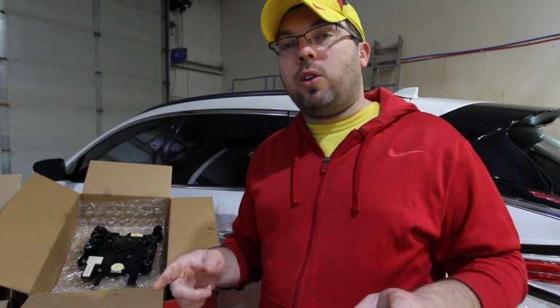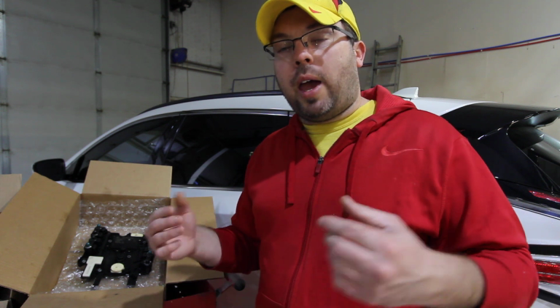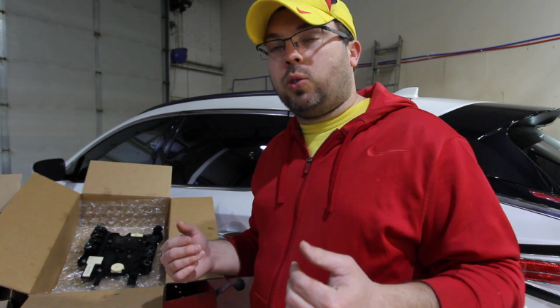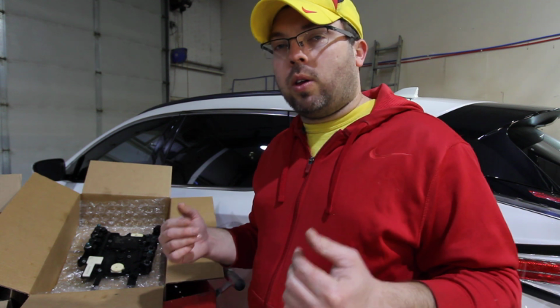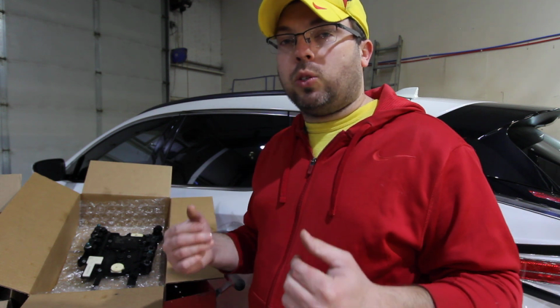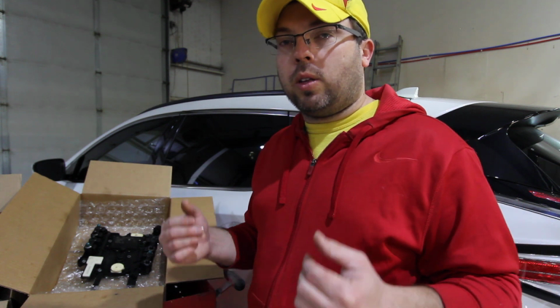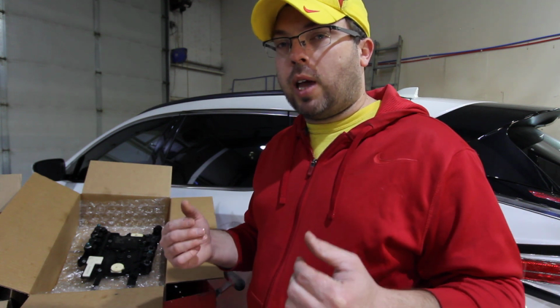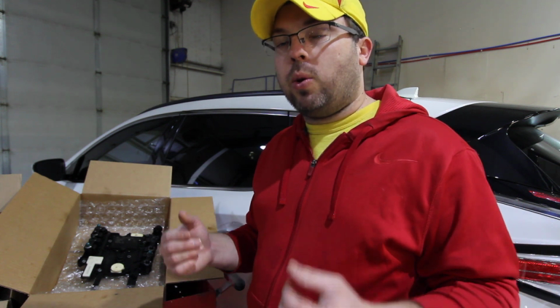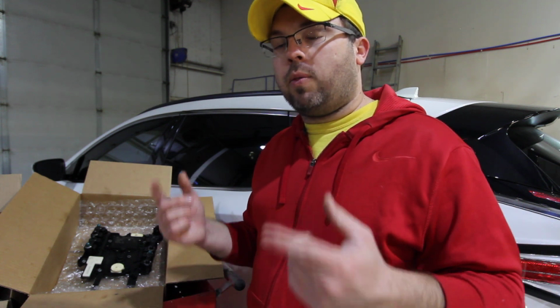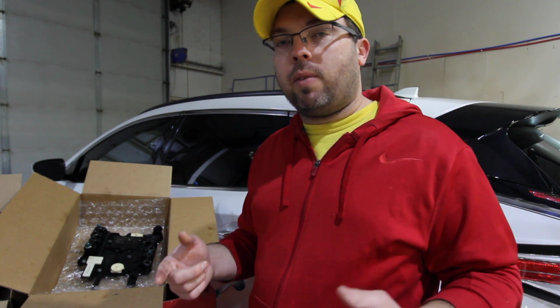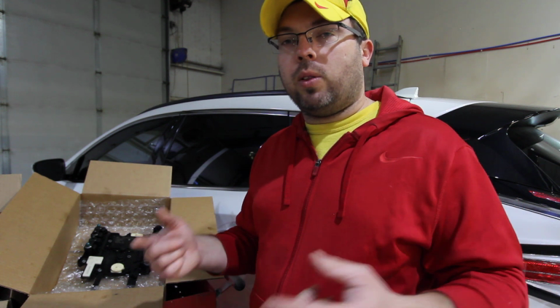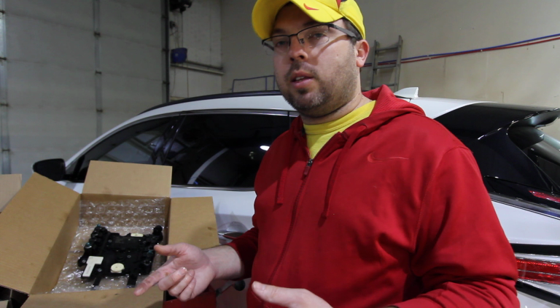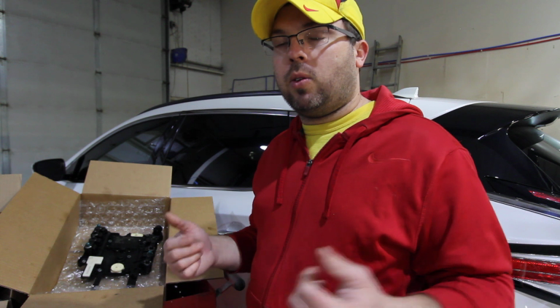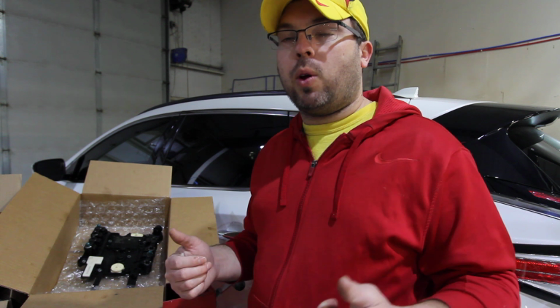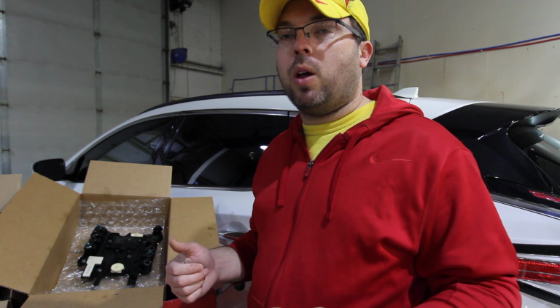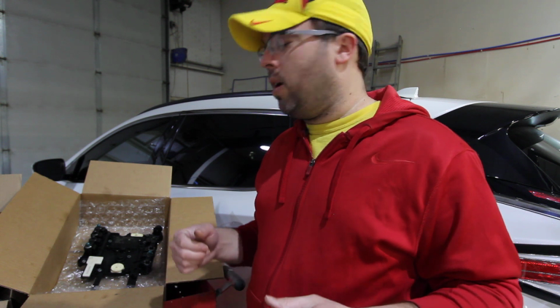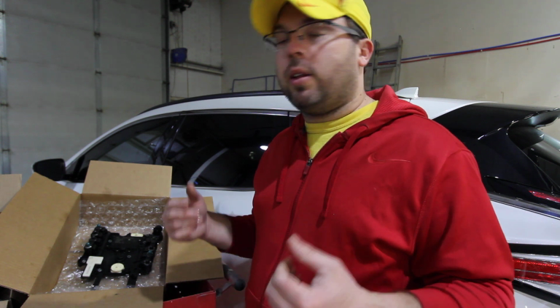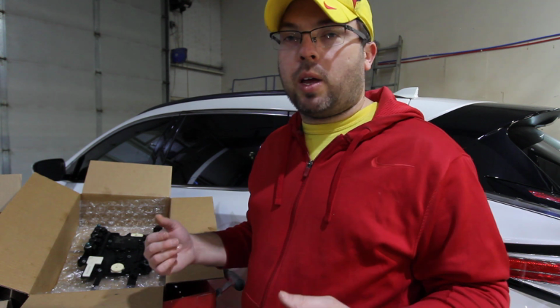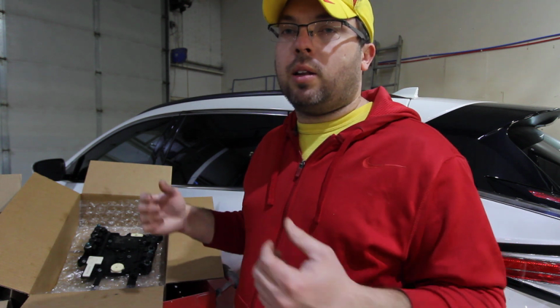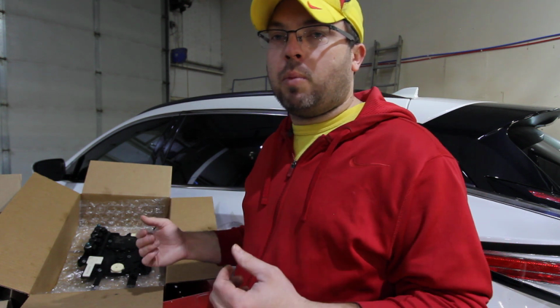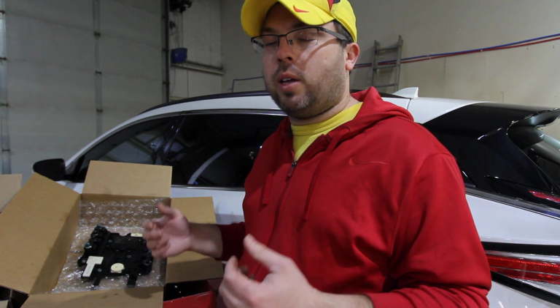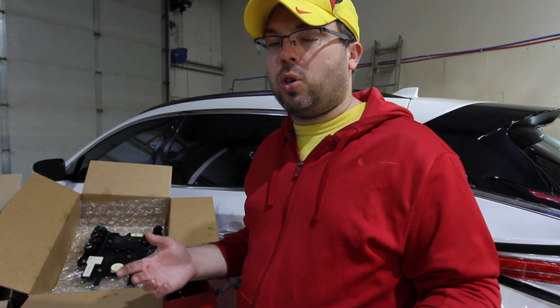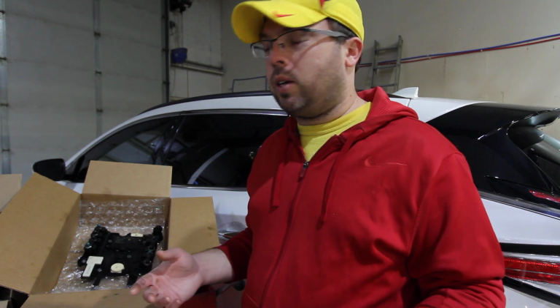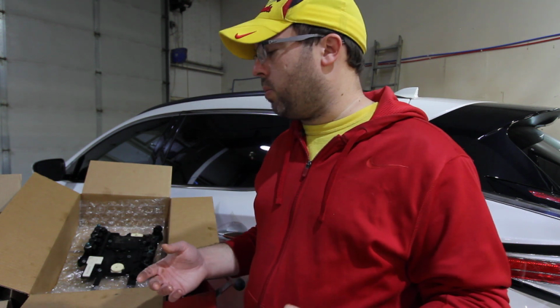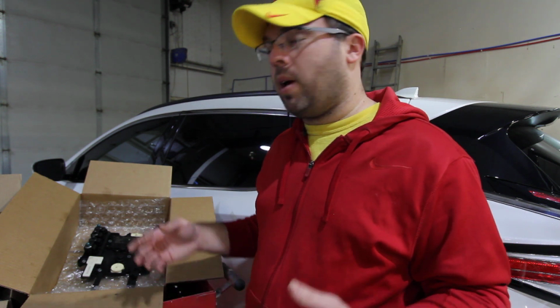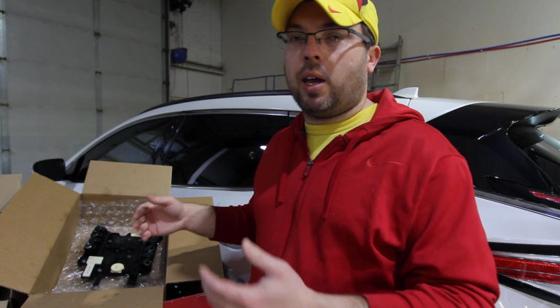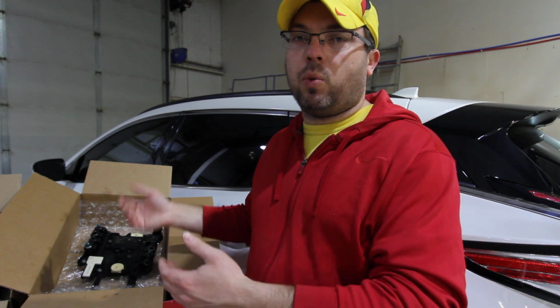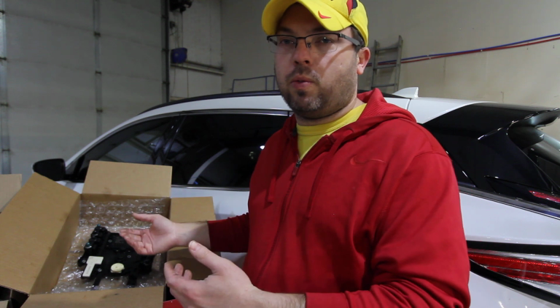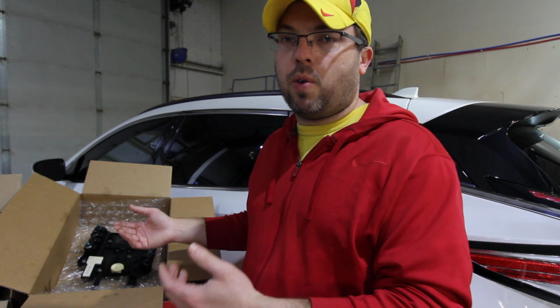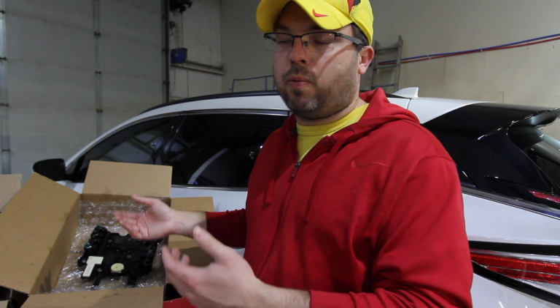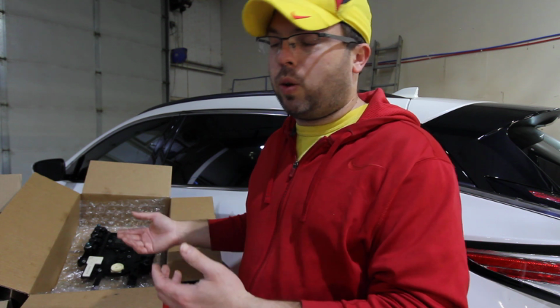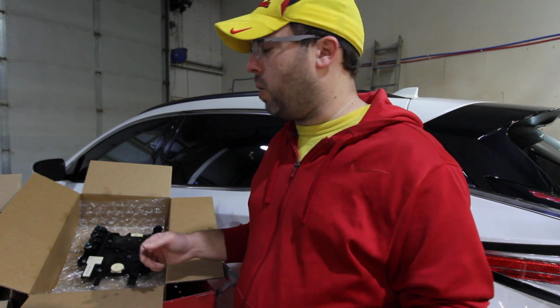Next time I get a car in that I'm not swapping the plate on, I'm going to do a follow-up video. If anybody has the tooling and knows how to do it and wants to make a video and link it in this video, that'd be great as well. But next one I get, I'm going to do a follow-up video for coding one as well.